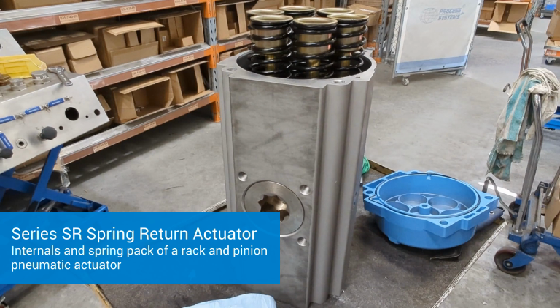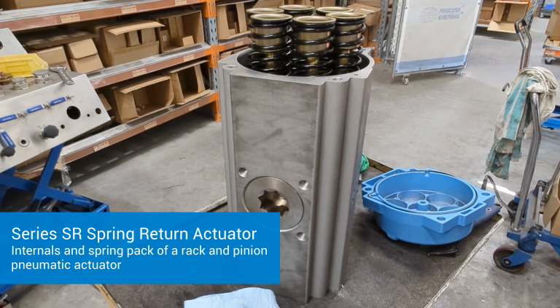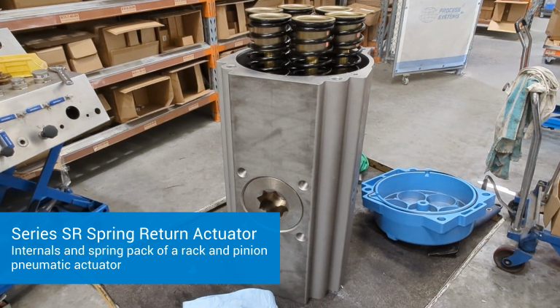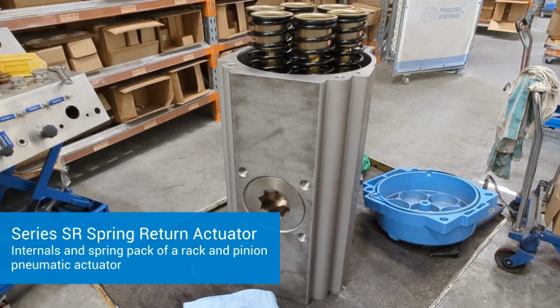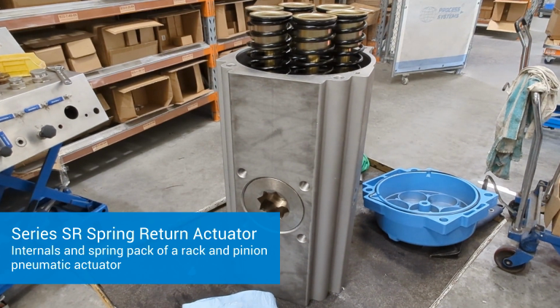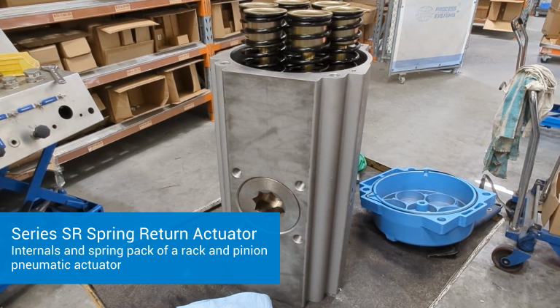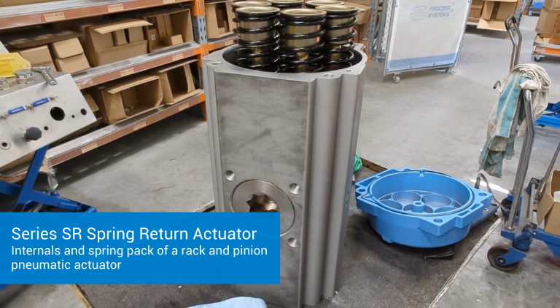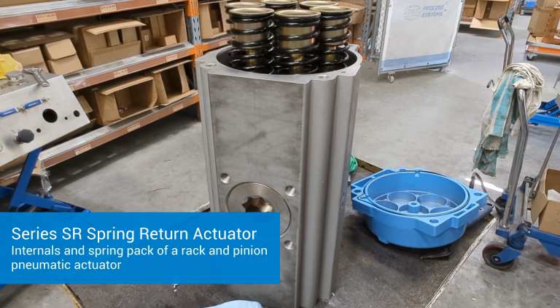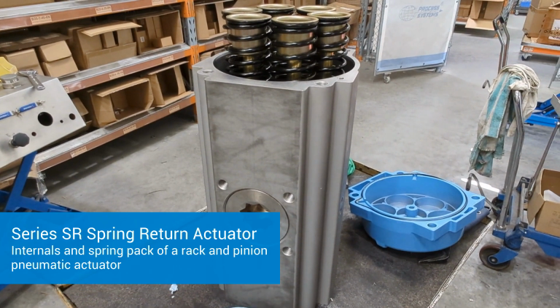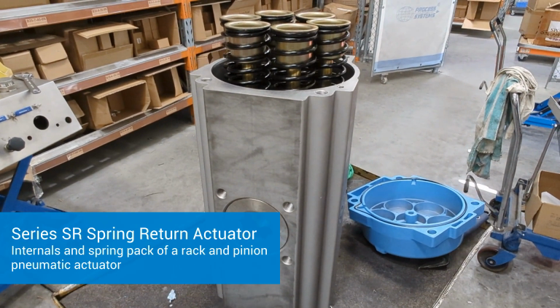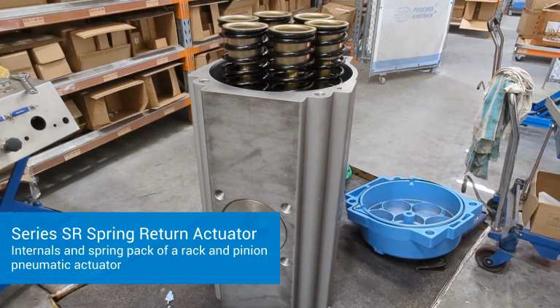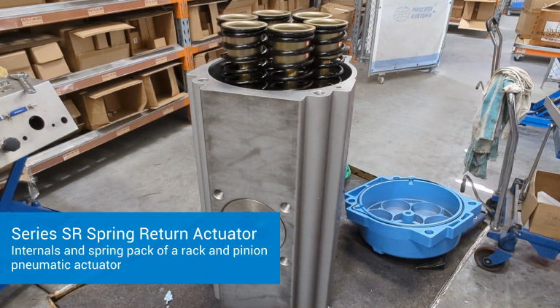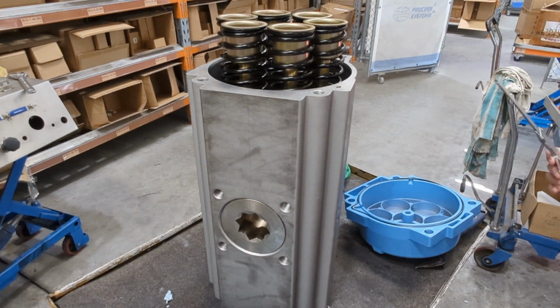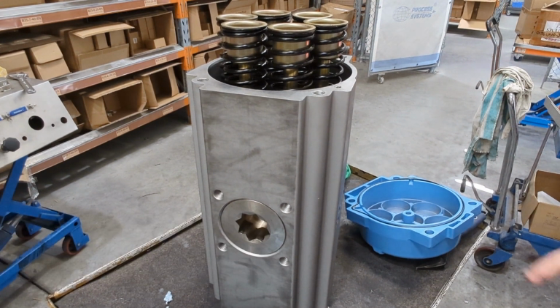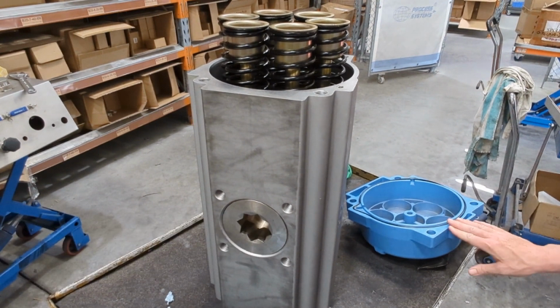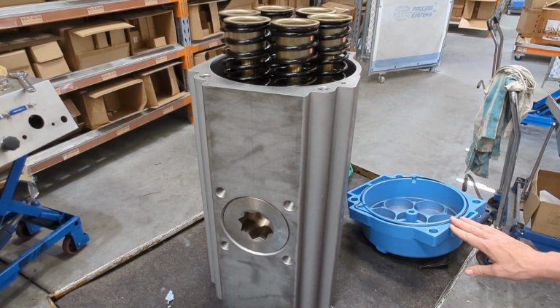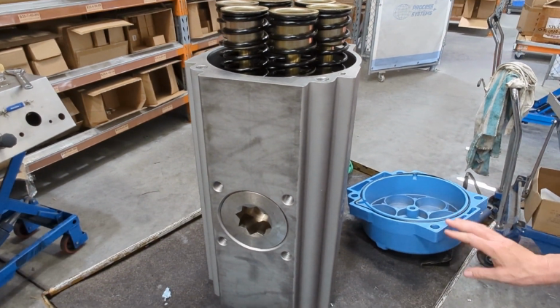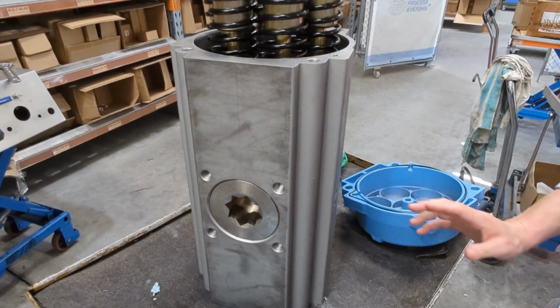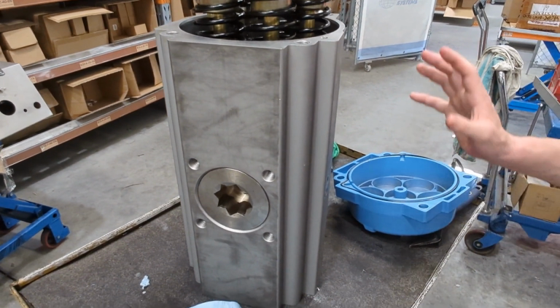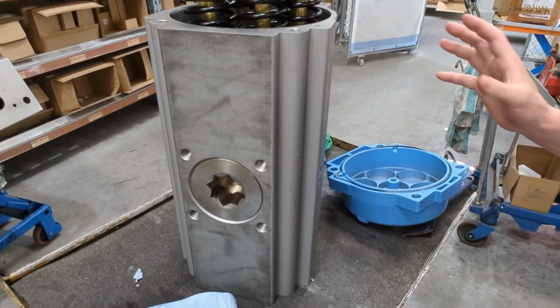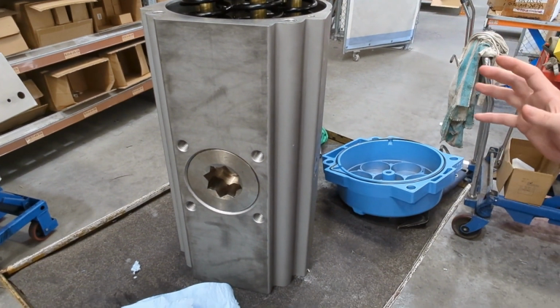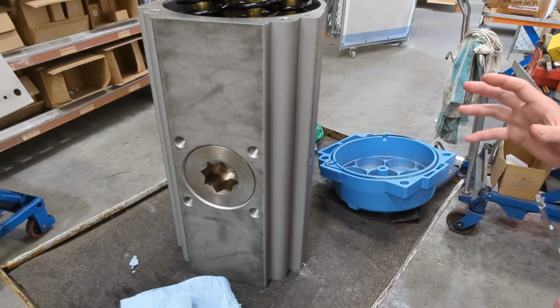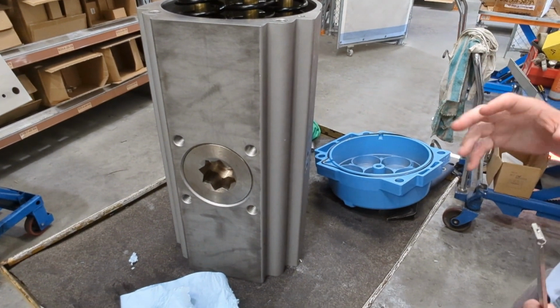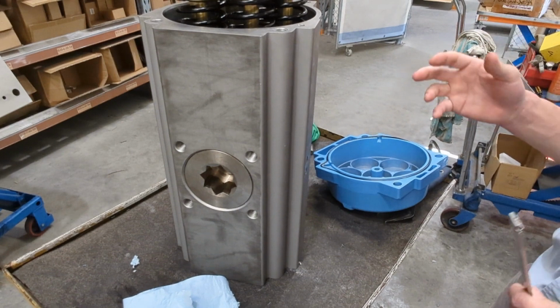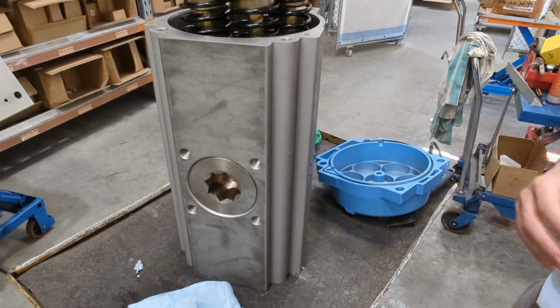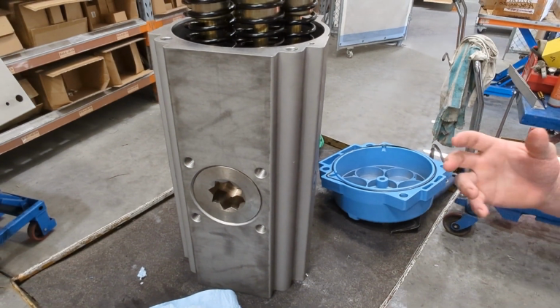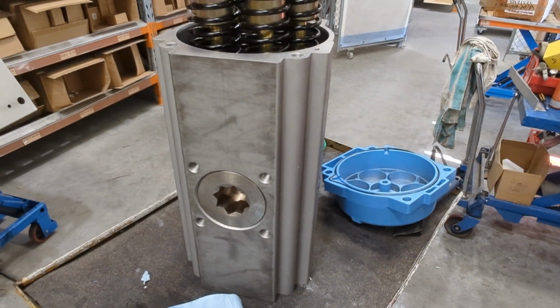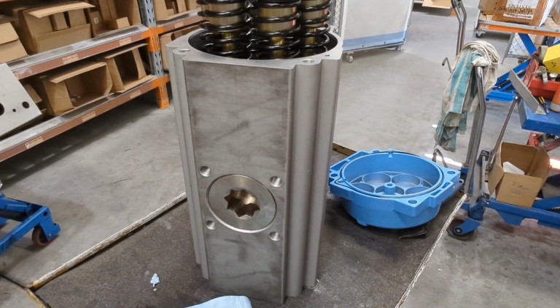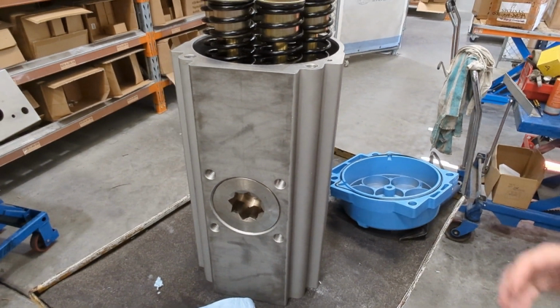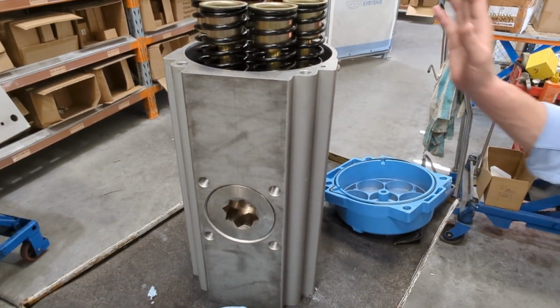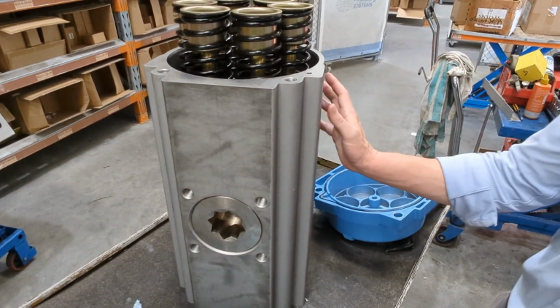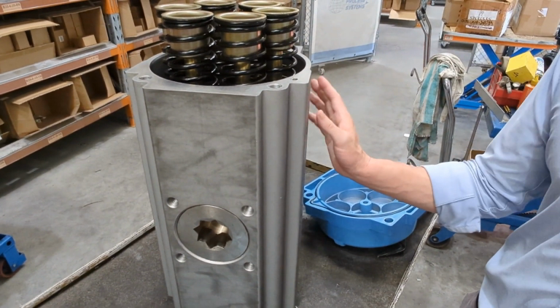Here we have one of our spring return rack and pinion pneumatic actuators. From the outside when the end cap's usually on, you probably wouldn't necessarily know what's a spring return and what's a double acting, because it's the same unit.